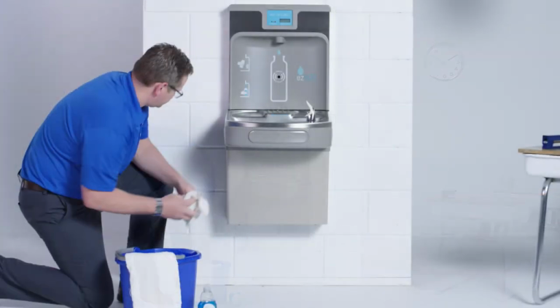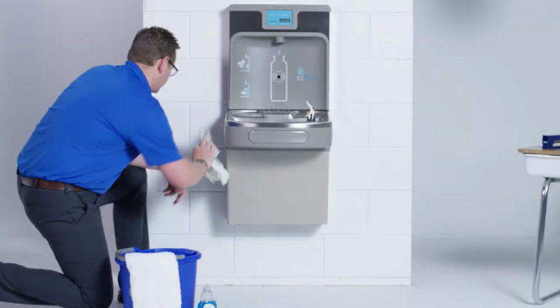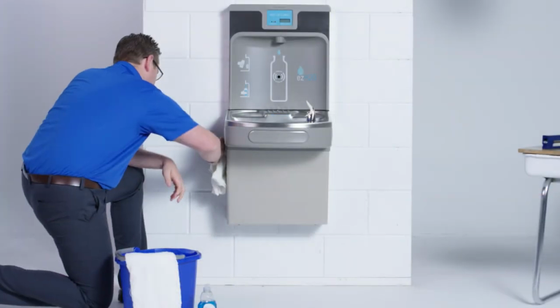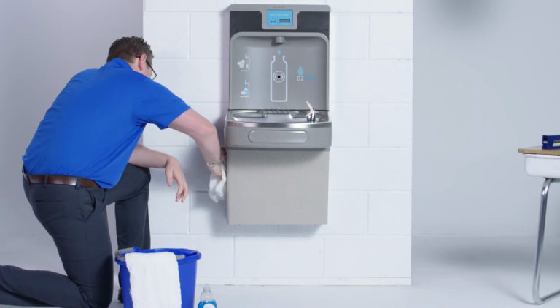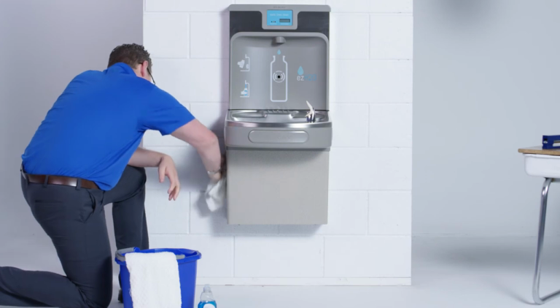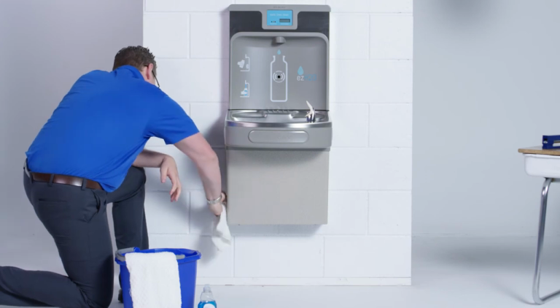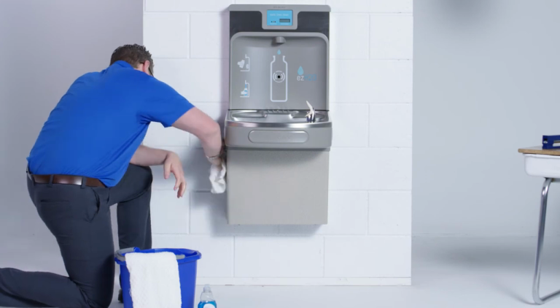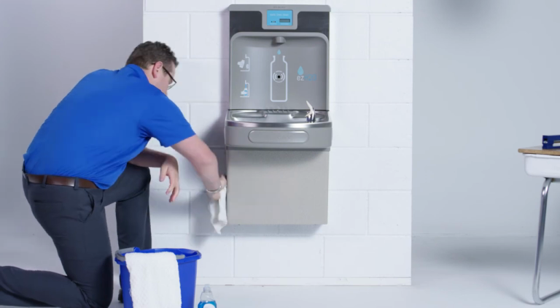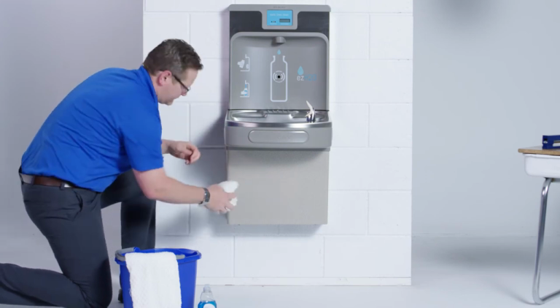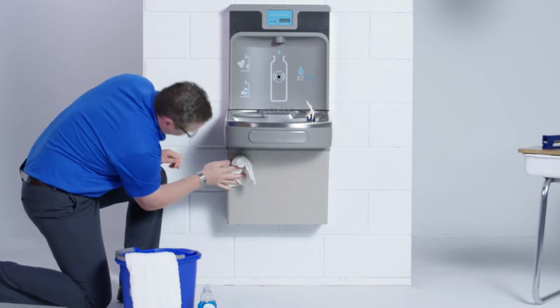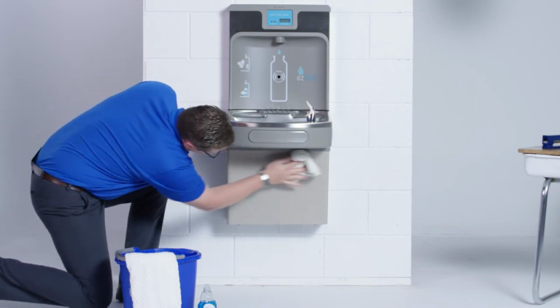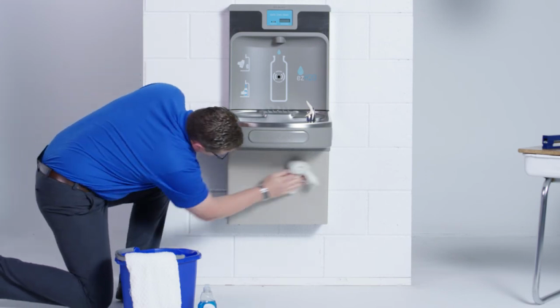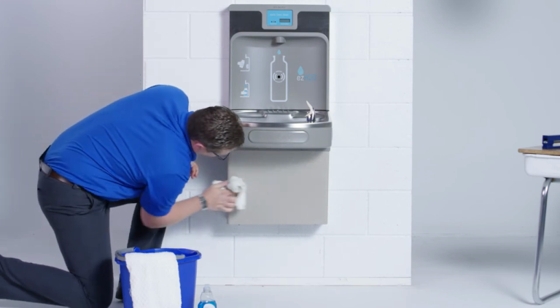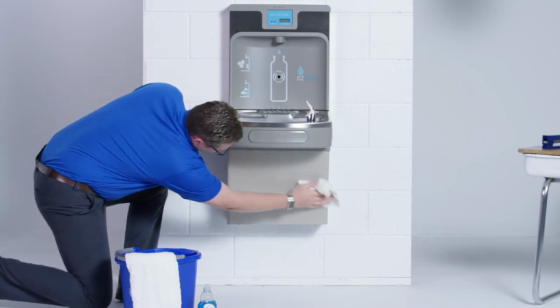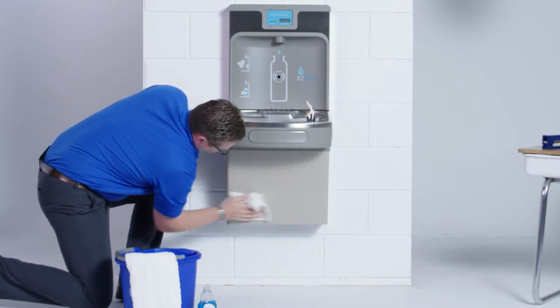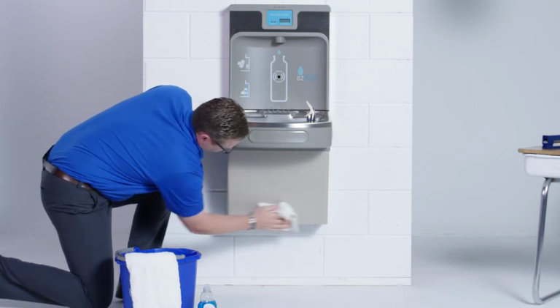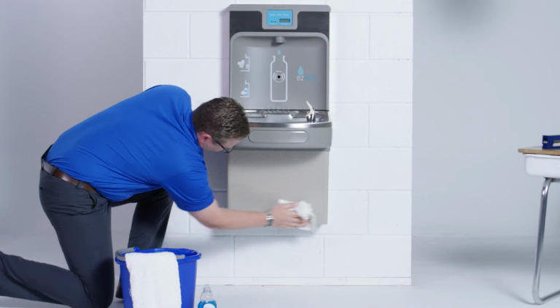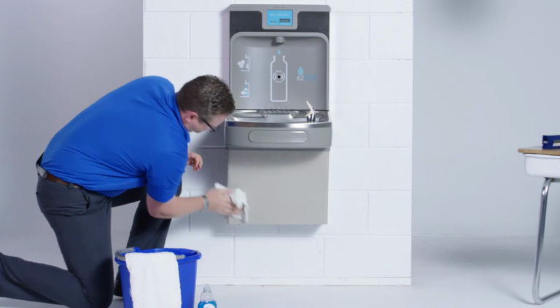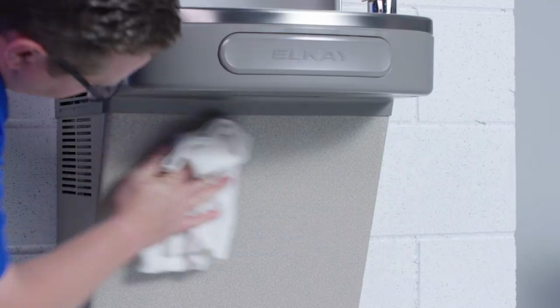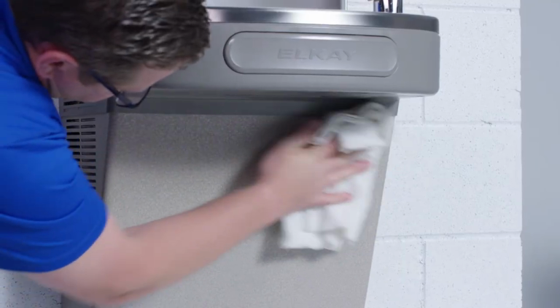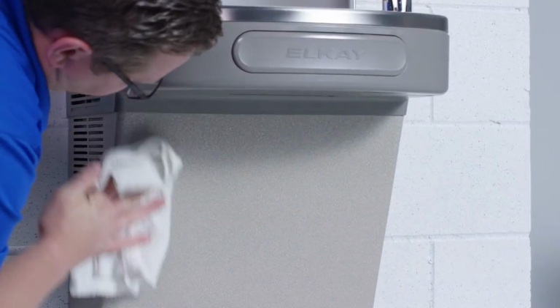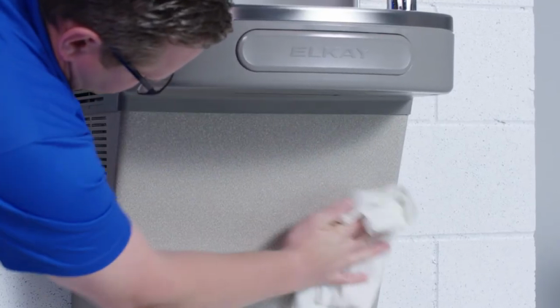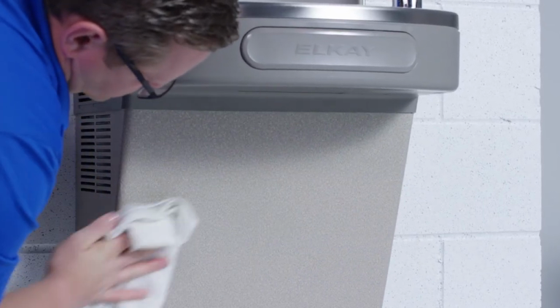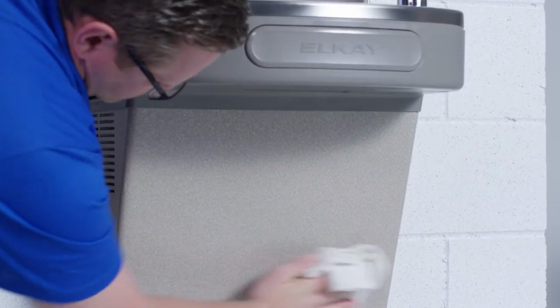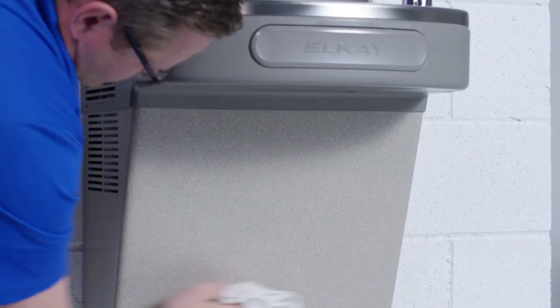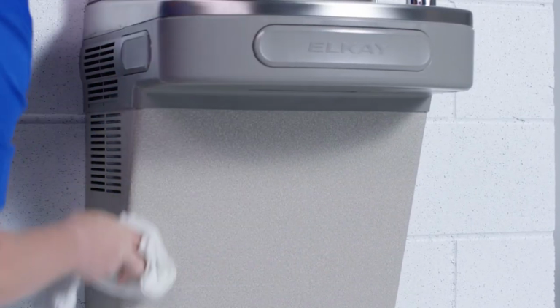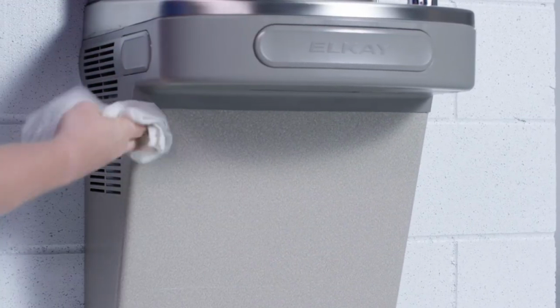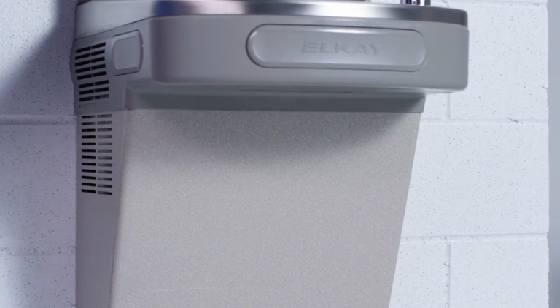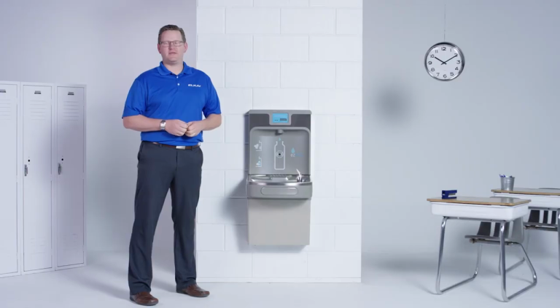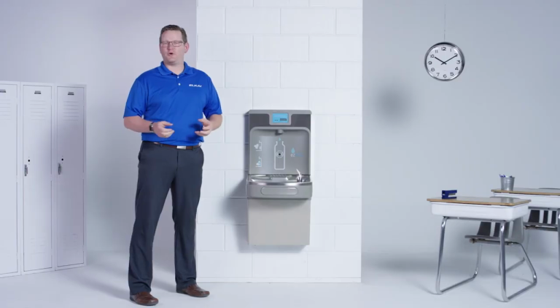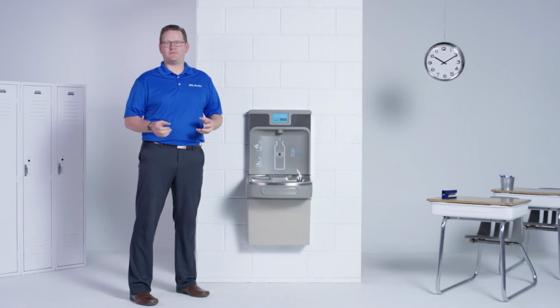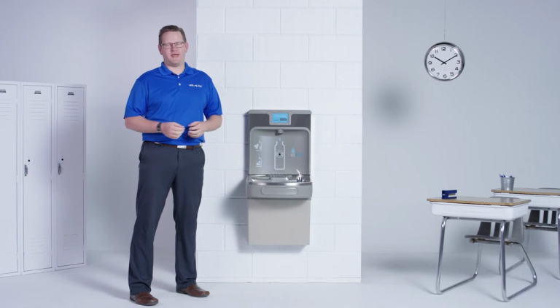Polyvinyl surfaces are located on the lower section of the cooler. Use an ordinary mild detergent and a soft cloth, wipe the surface, and towel dry. You can't get more trouble-free than that.